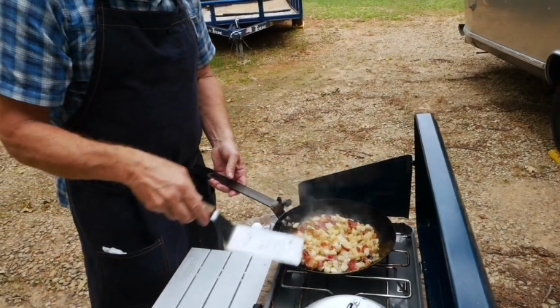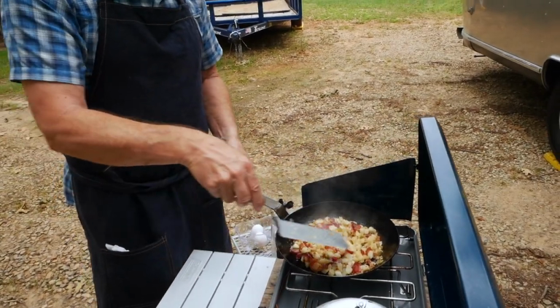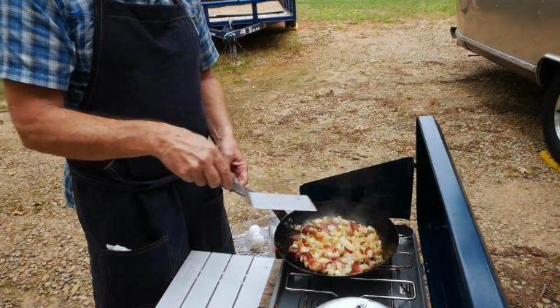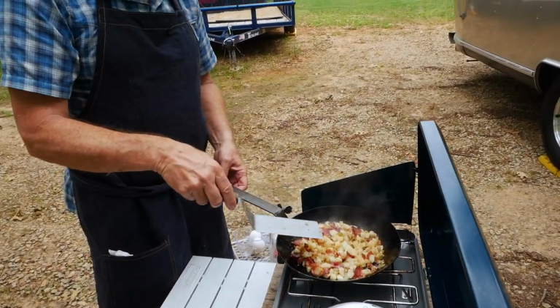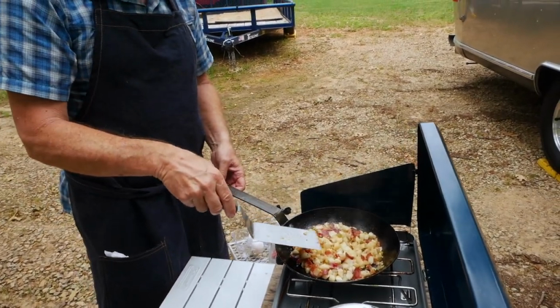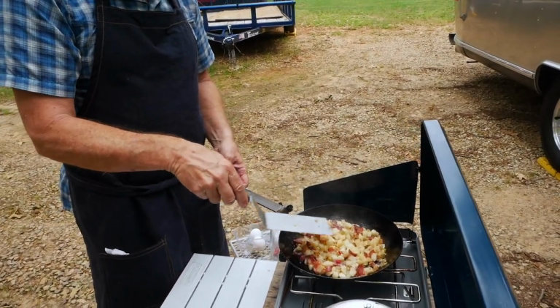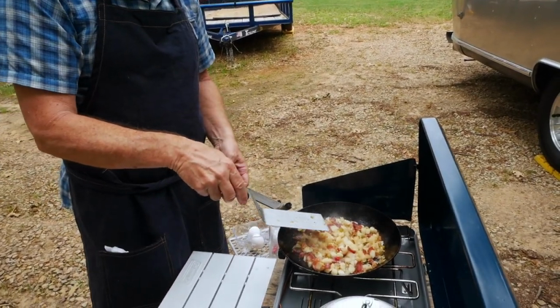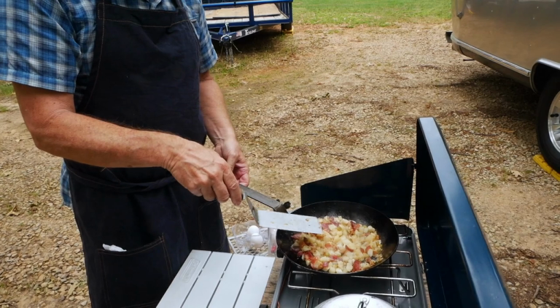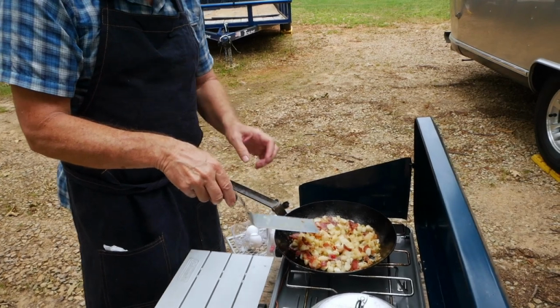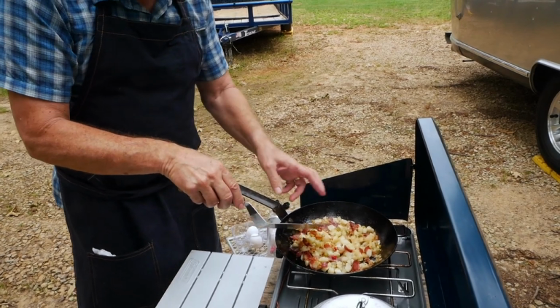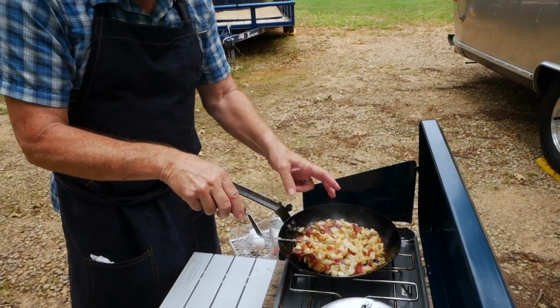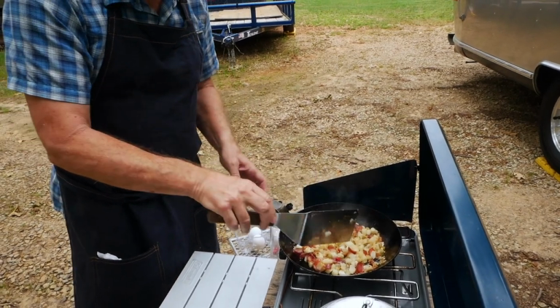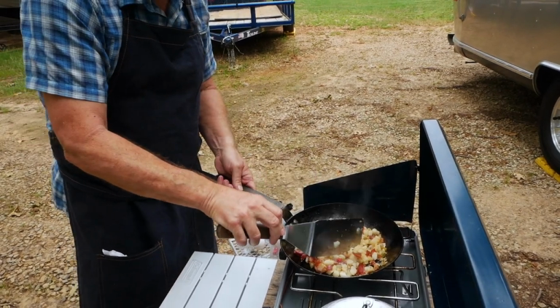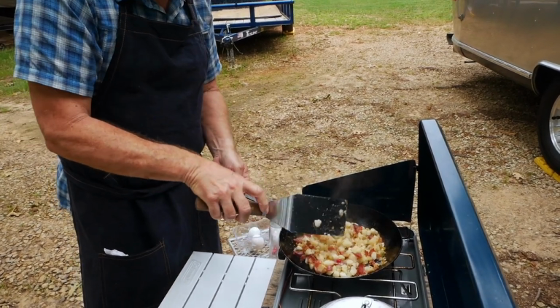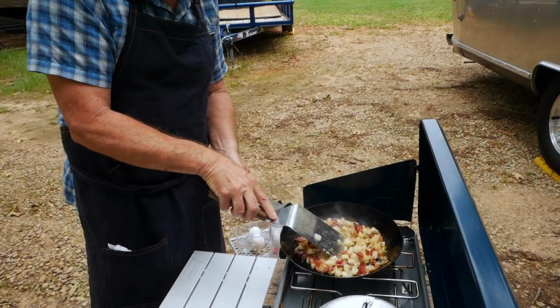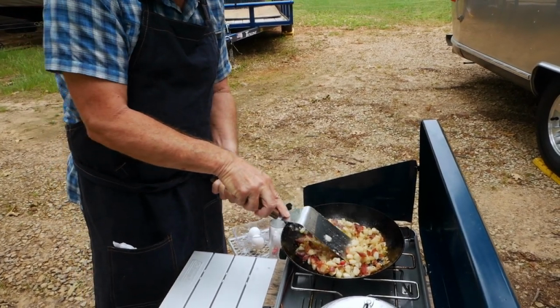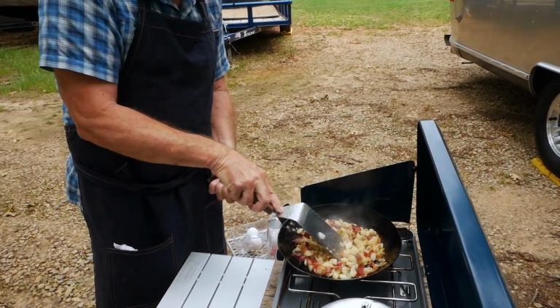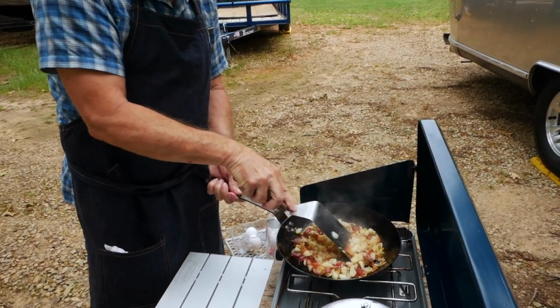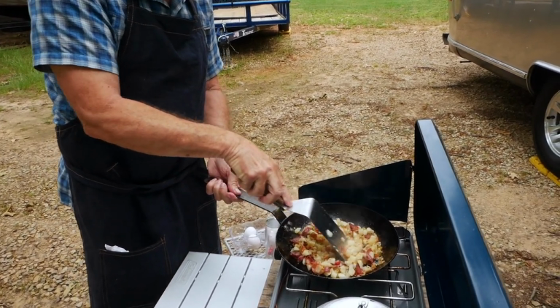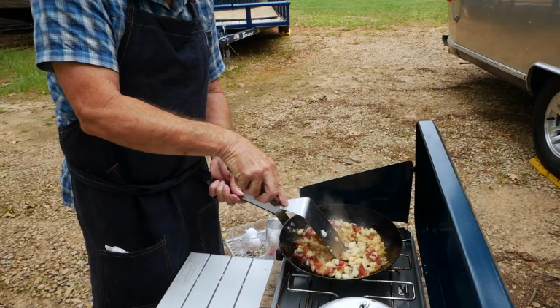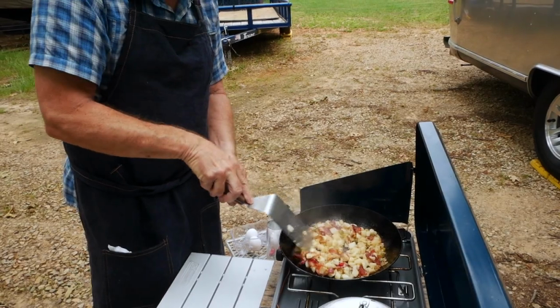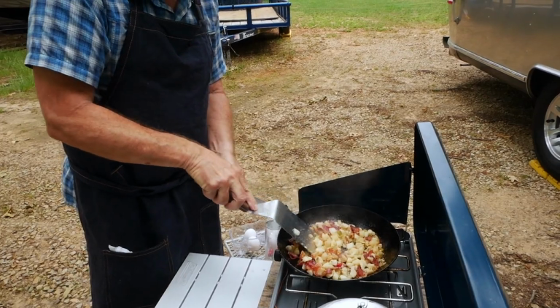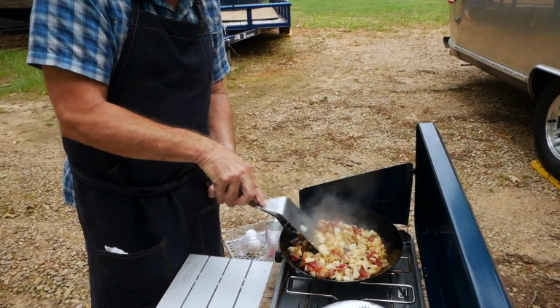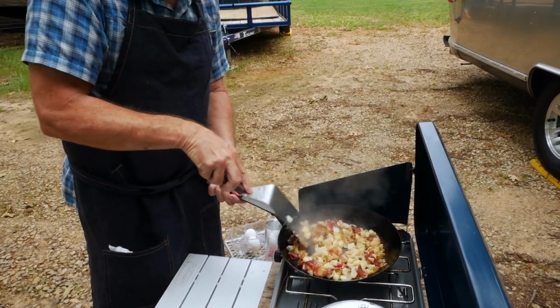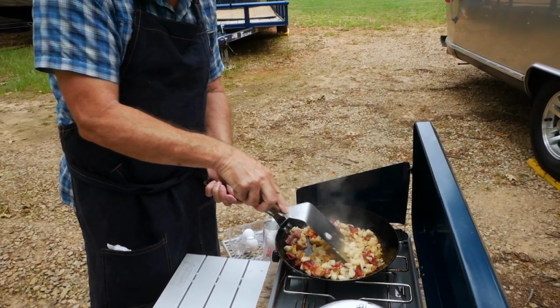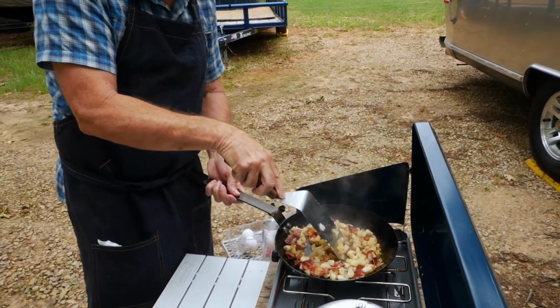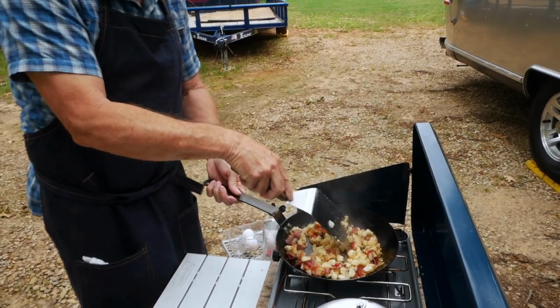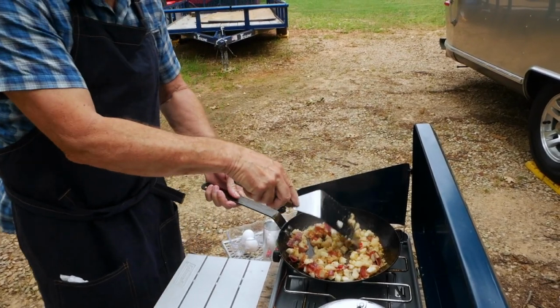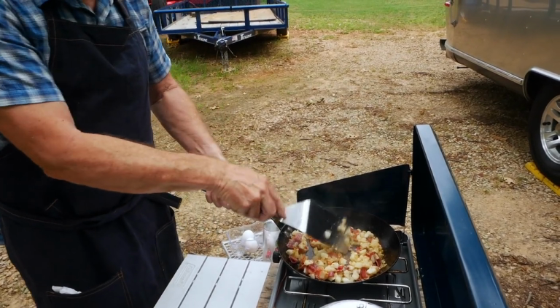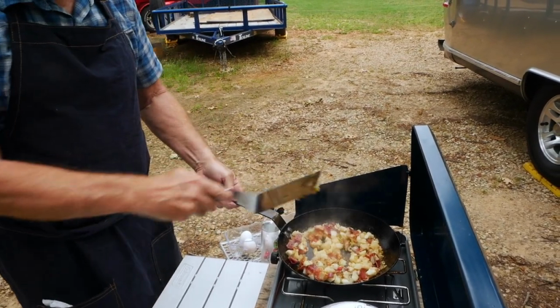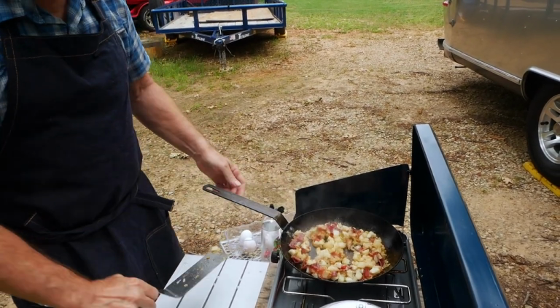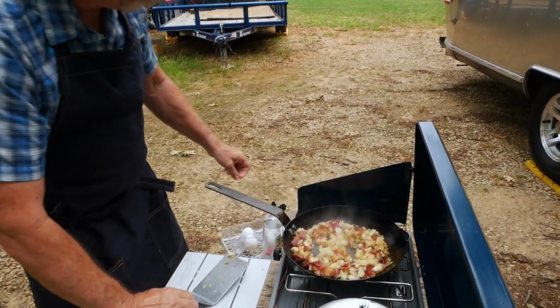We've got the hash browns mixed in with the bacon and they're cooking — you're starting to get a little brown on them. Now I'll add the eggs and create a little area for them in the pan.